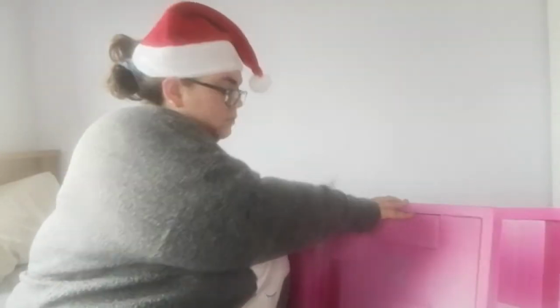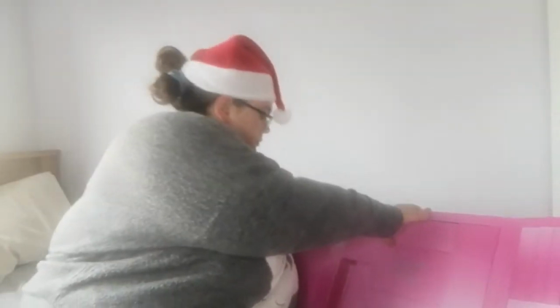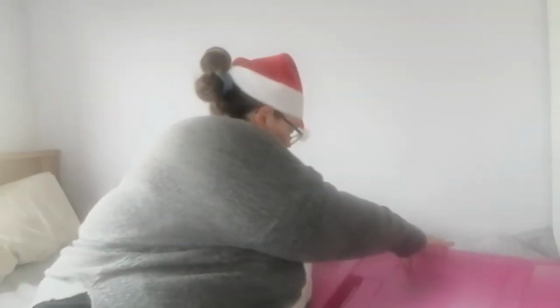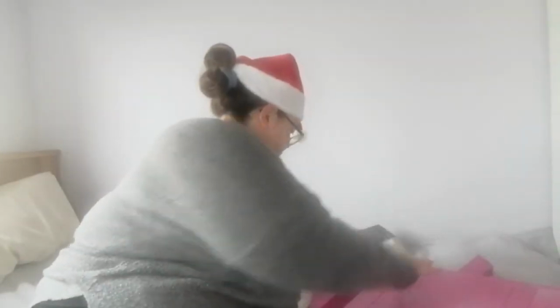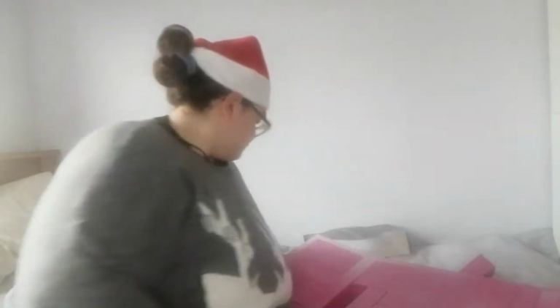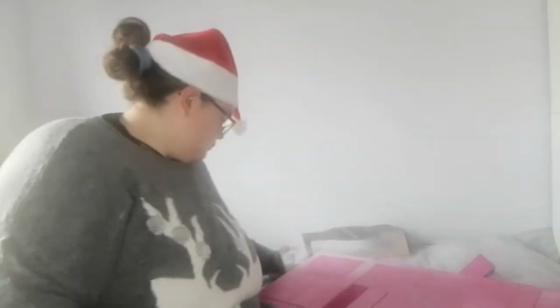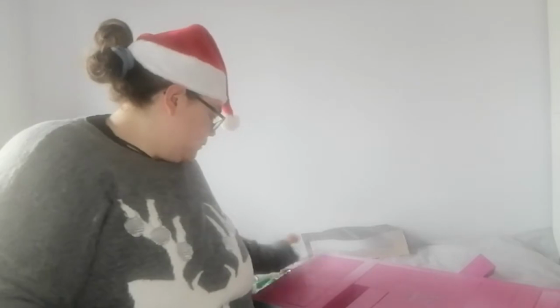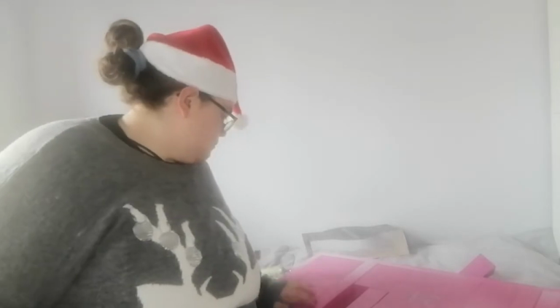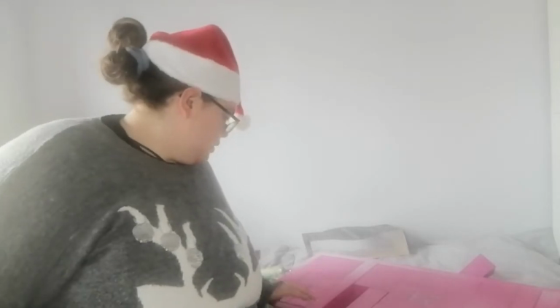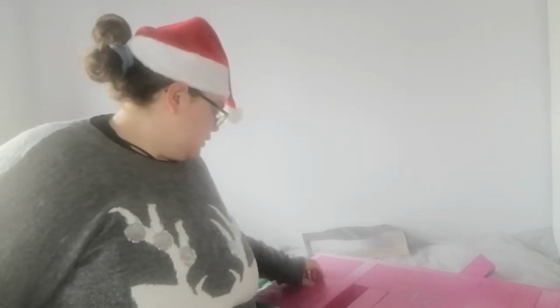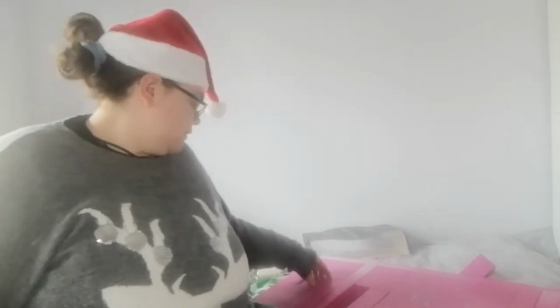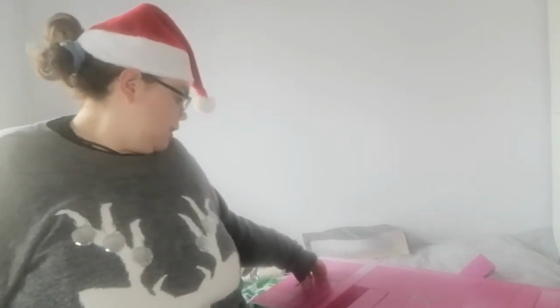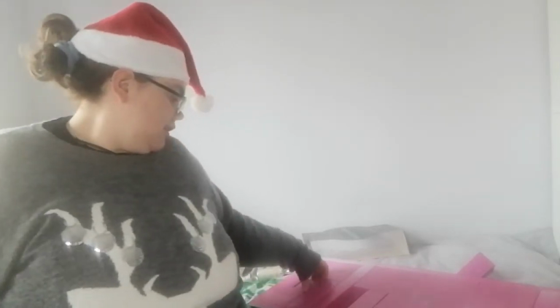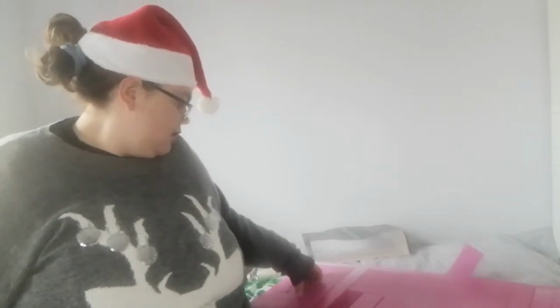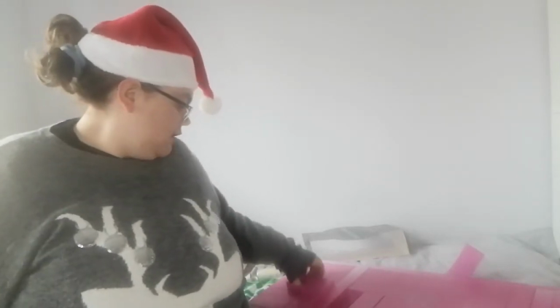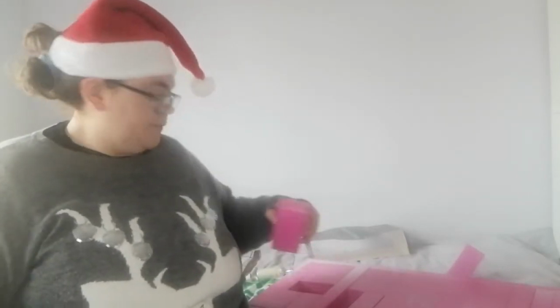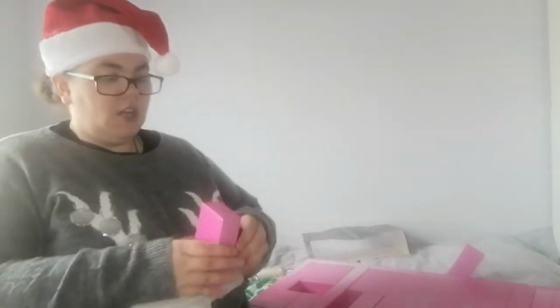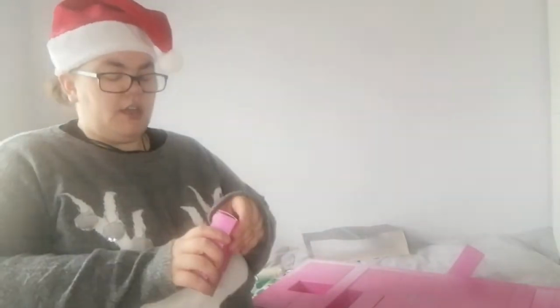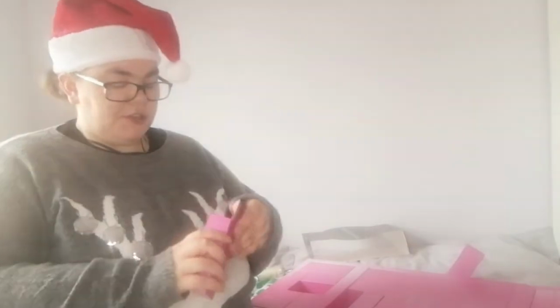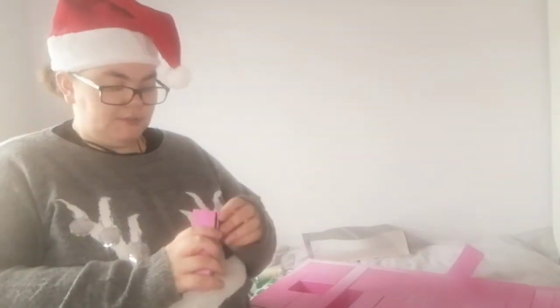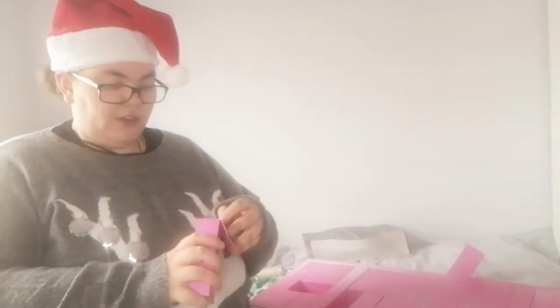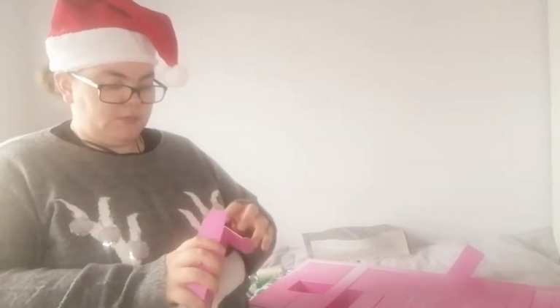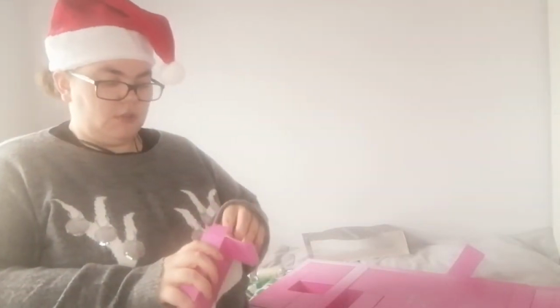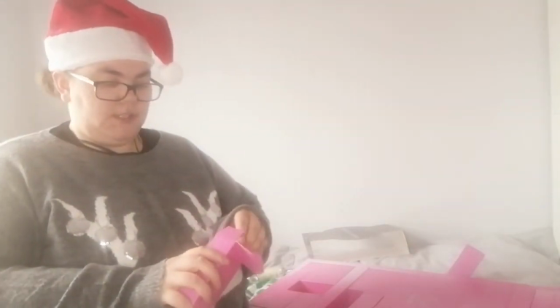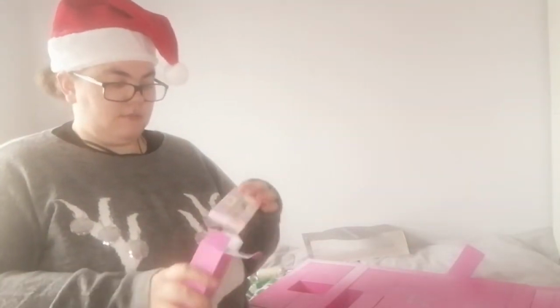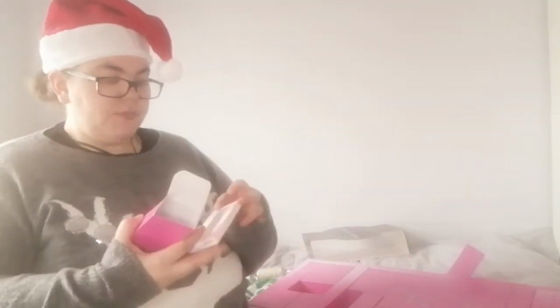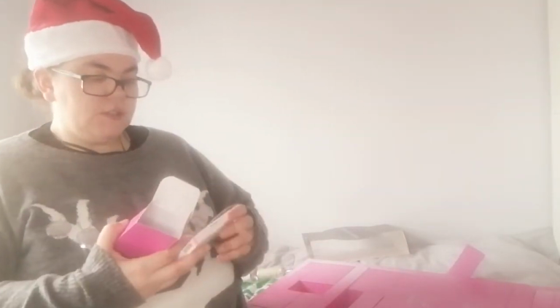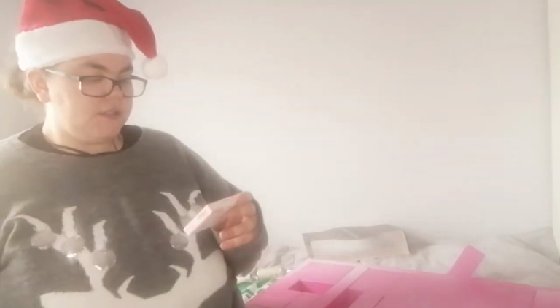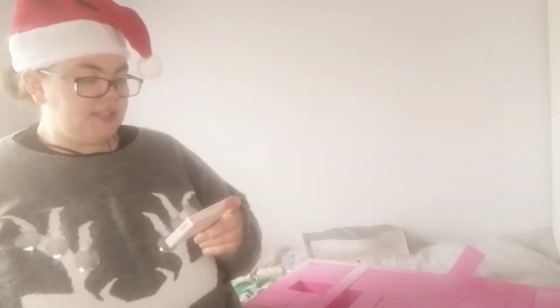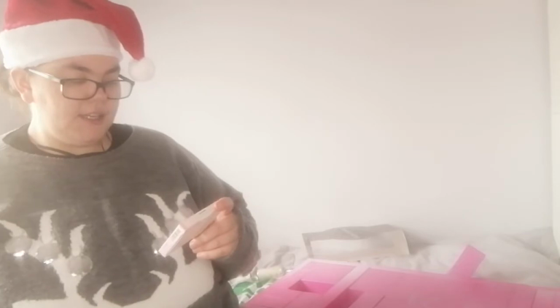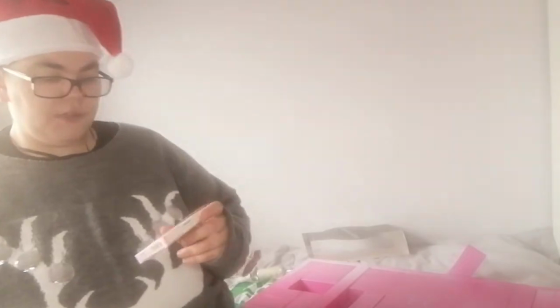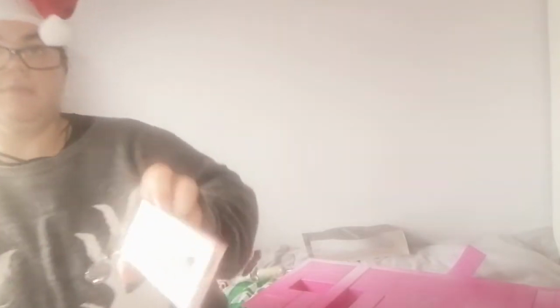Day number three — I am struggling to find some of these boxes, but some of them are upside down. So this is the Demi Nash from Prima.